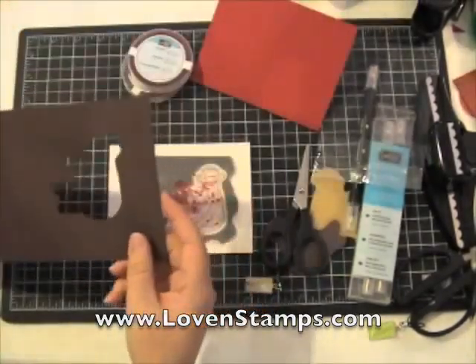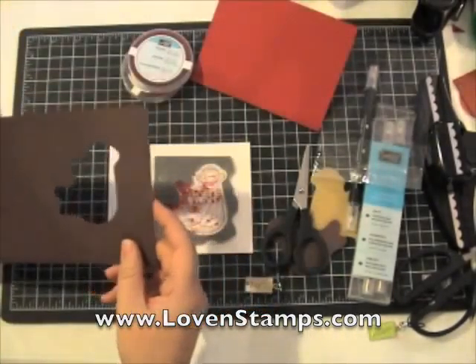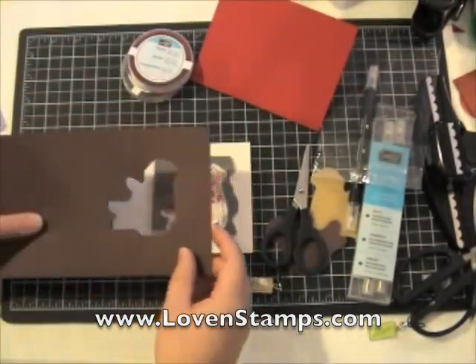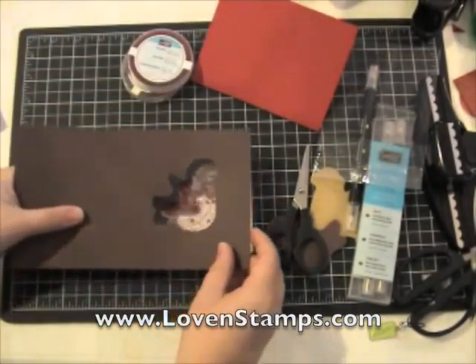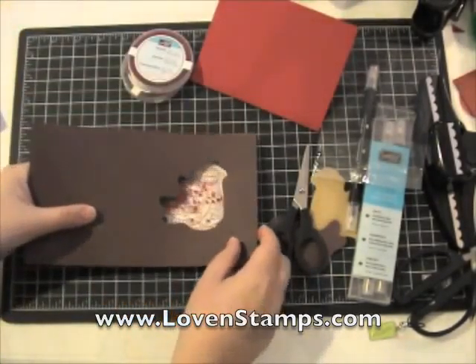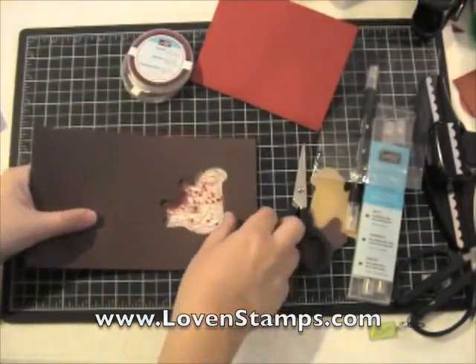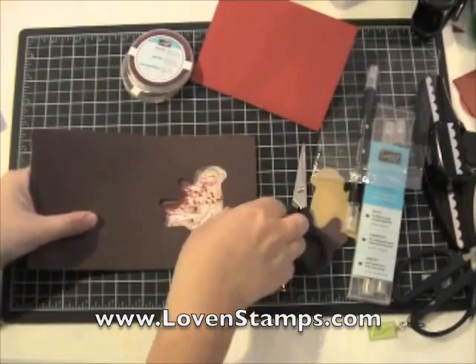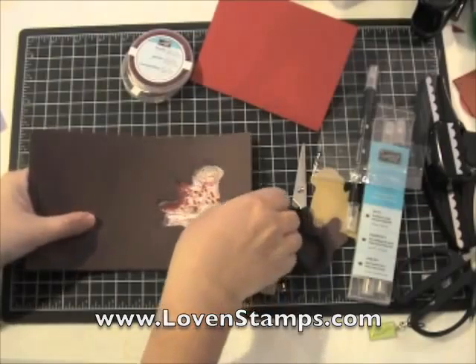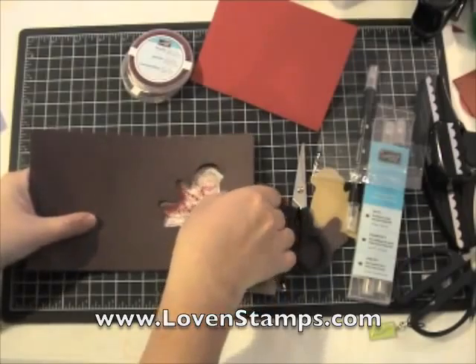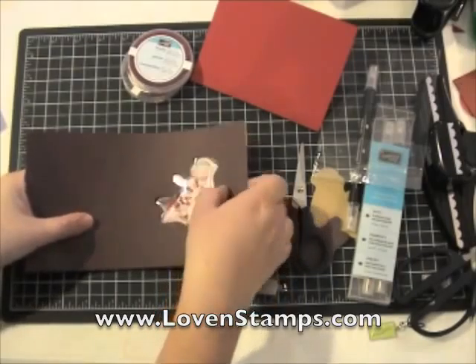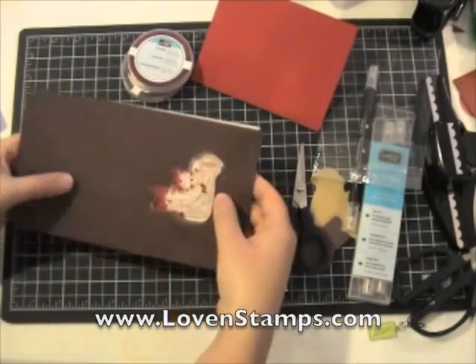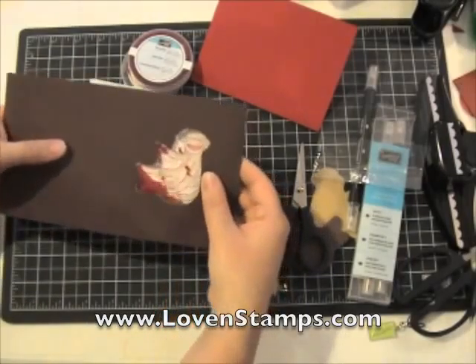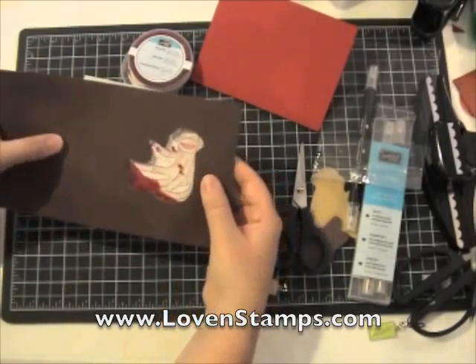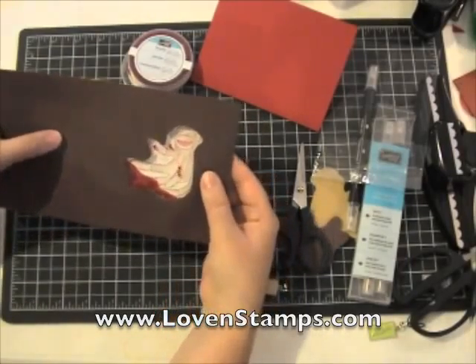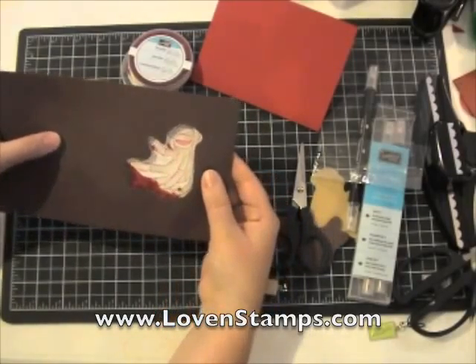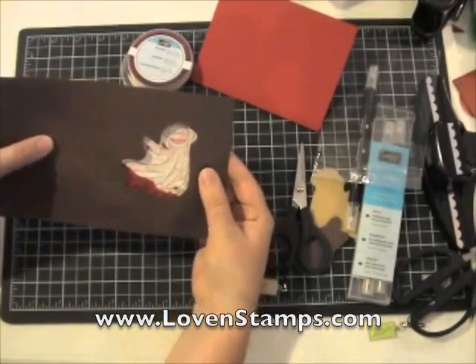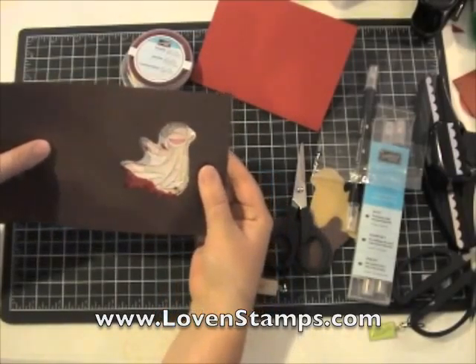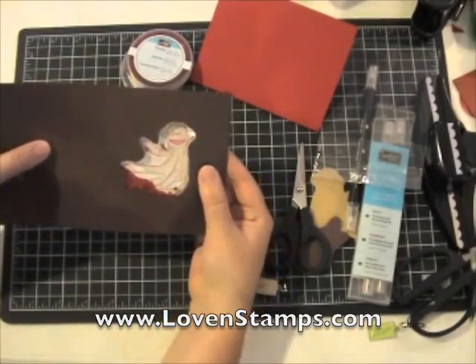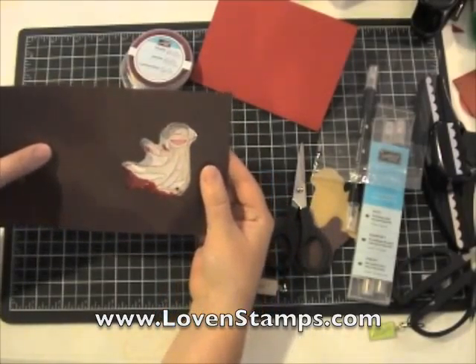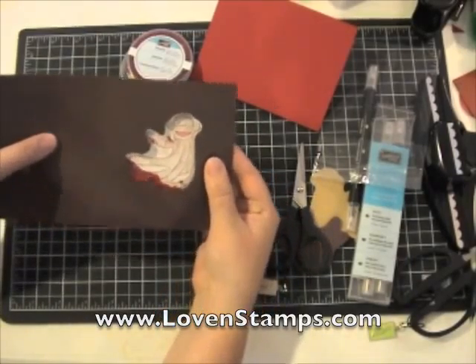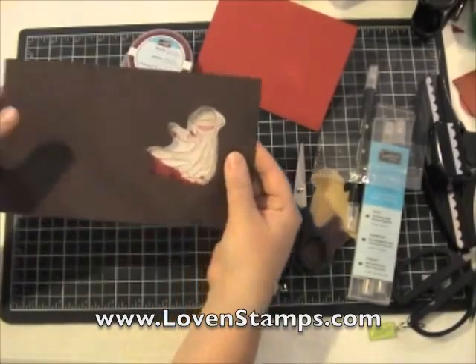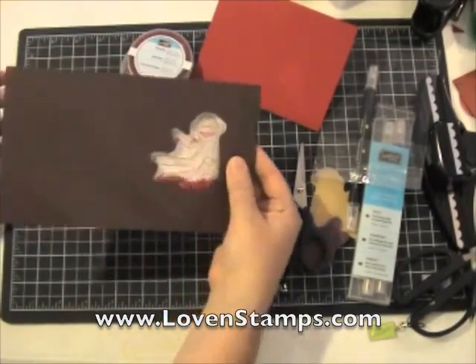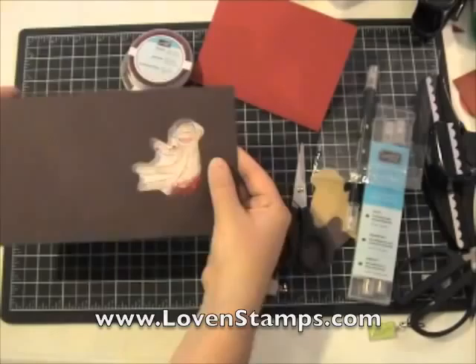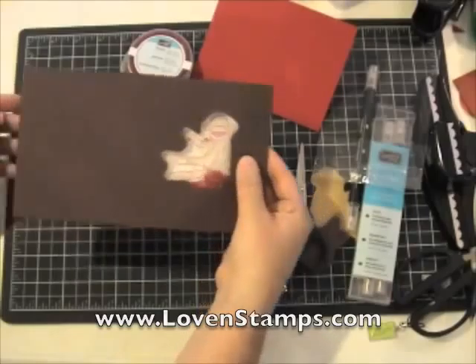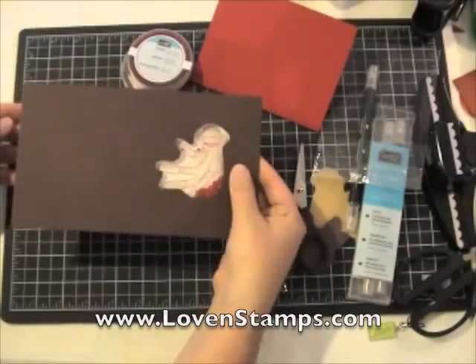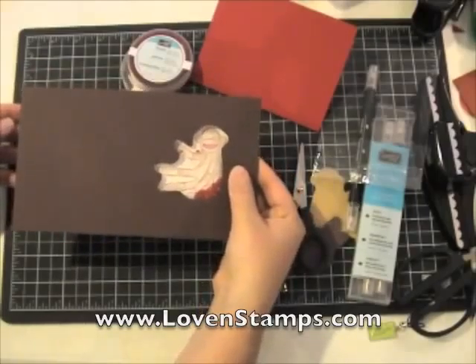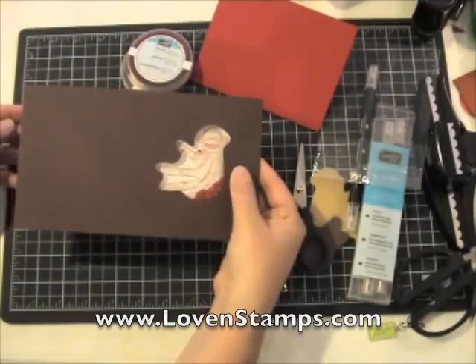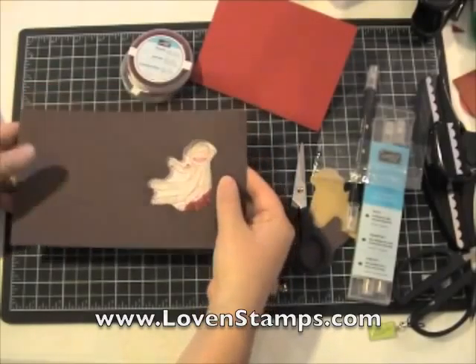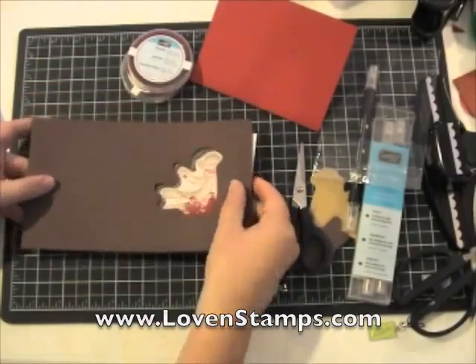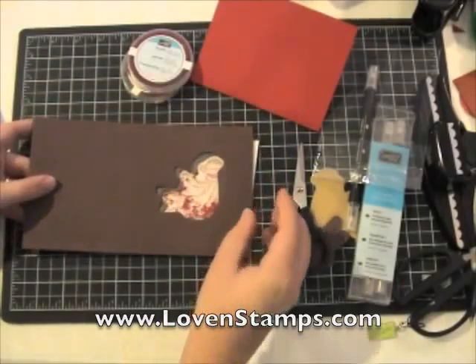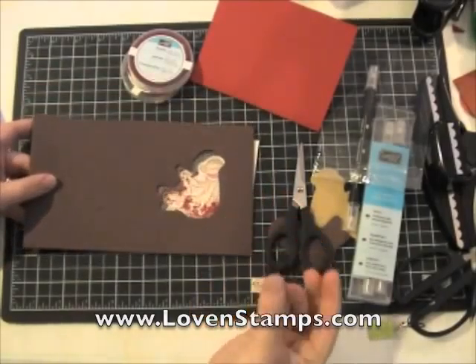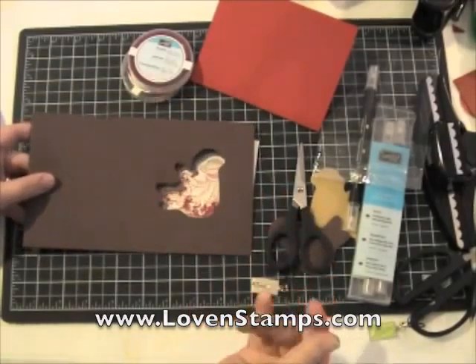Then we have our overlay piece that we cut out earlier. This is sized perfectly to fit over our Sock Monkey so that the beads show and they don't get lost in the corners or anything like that.